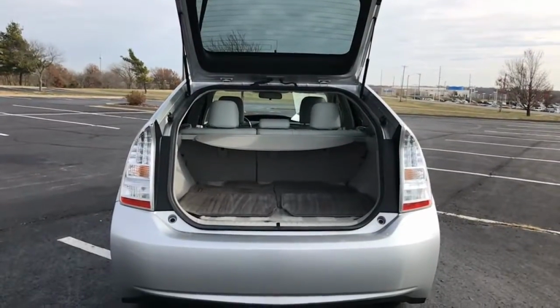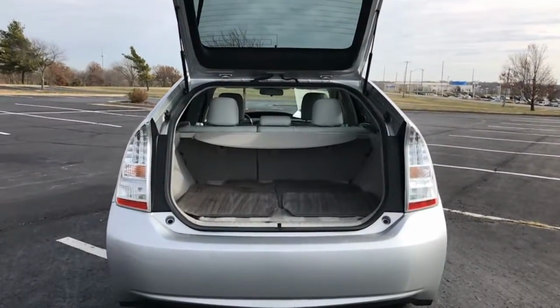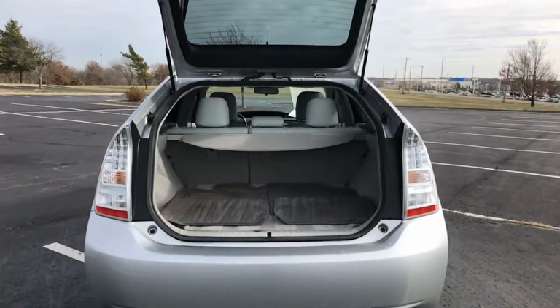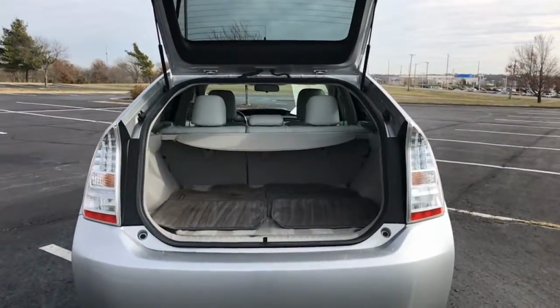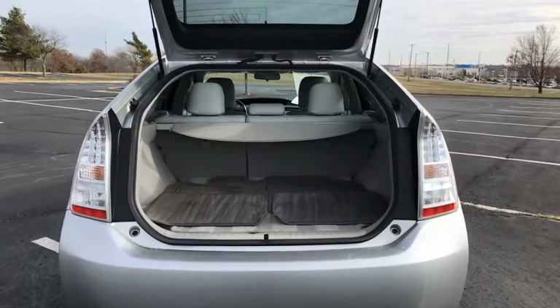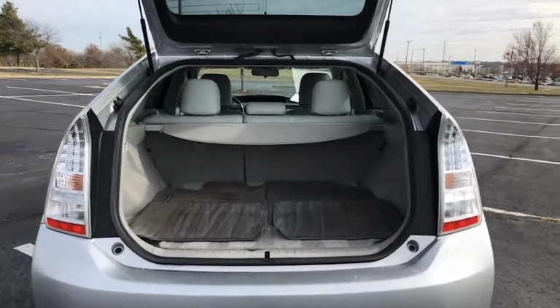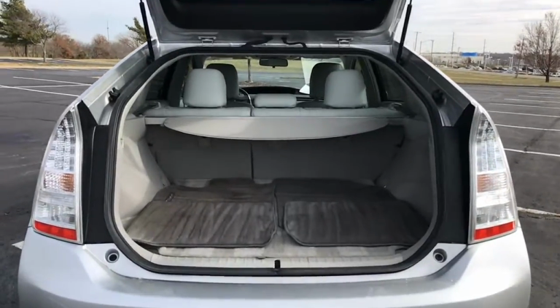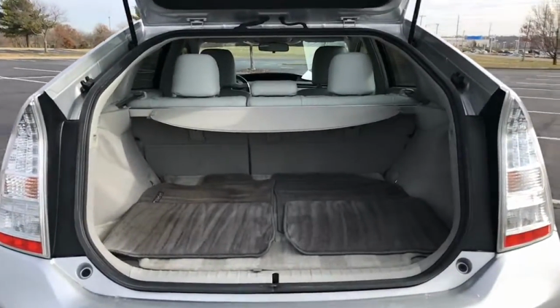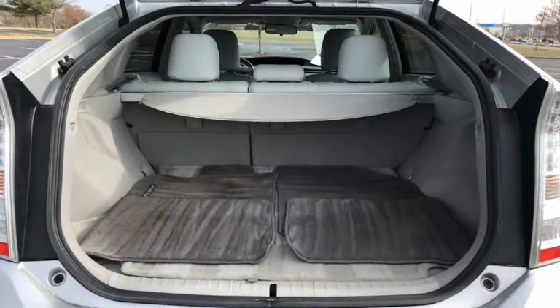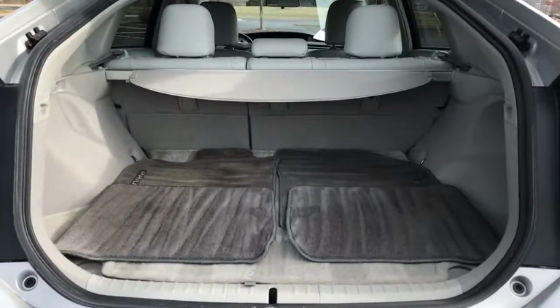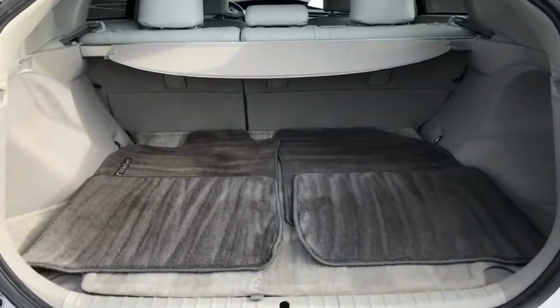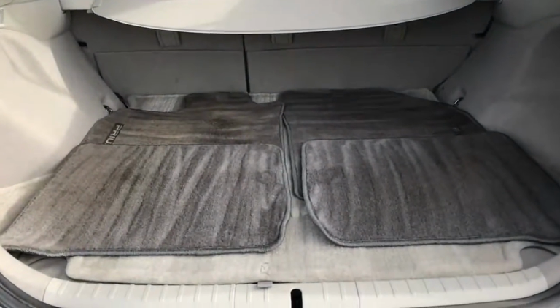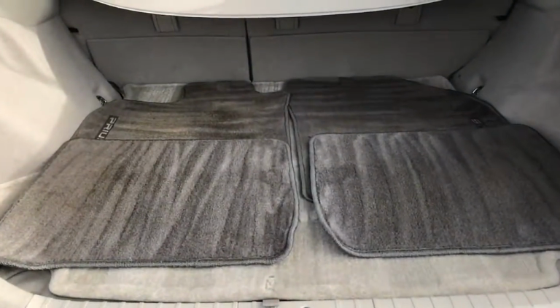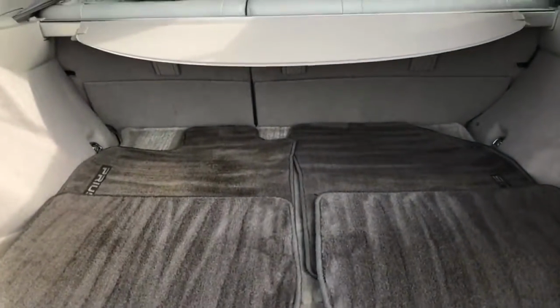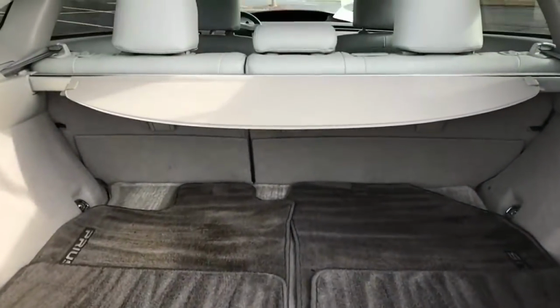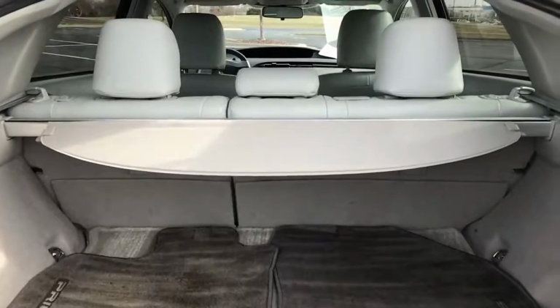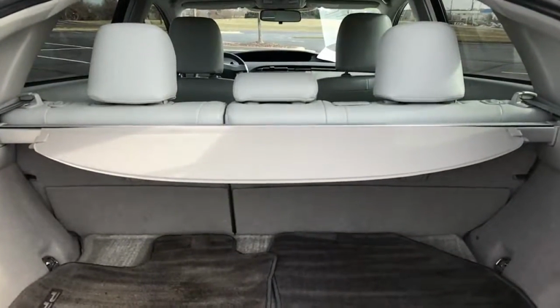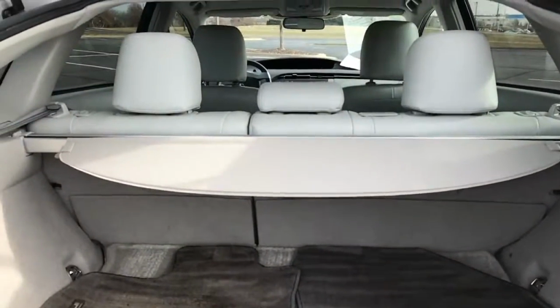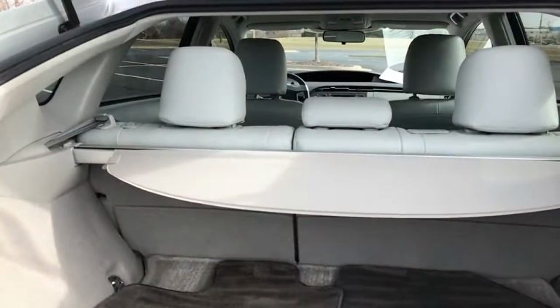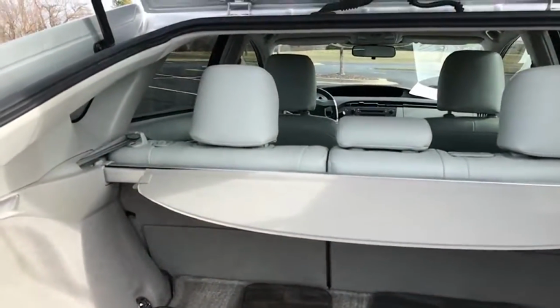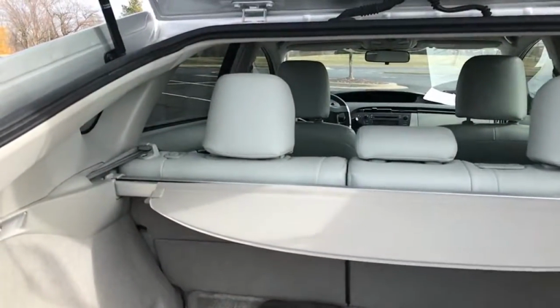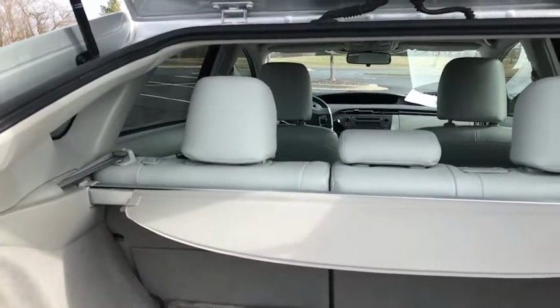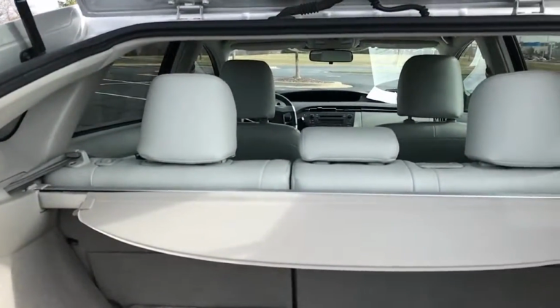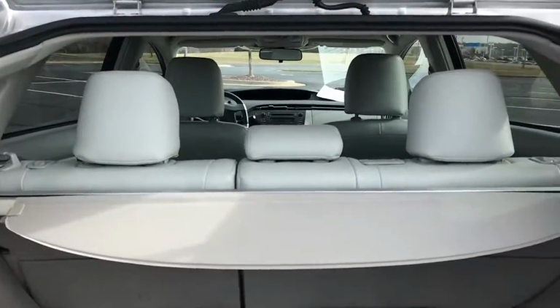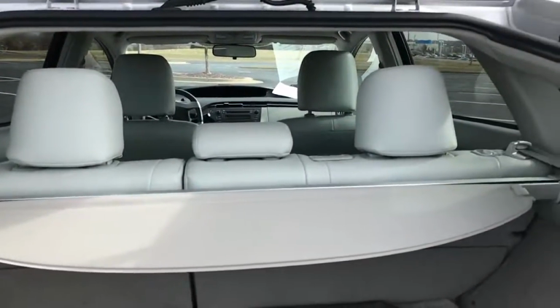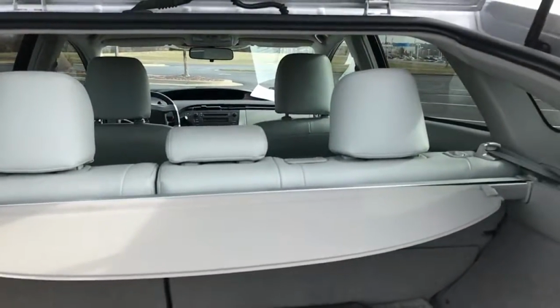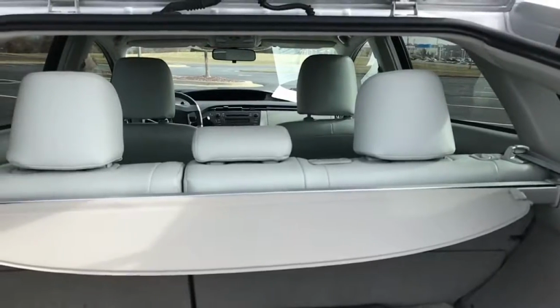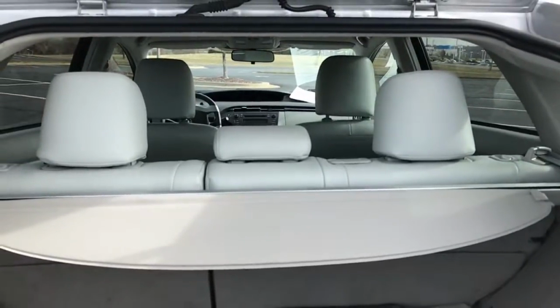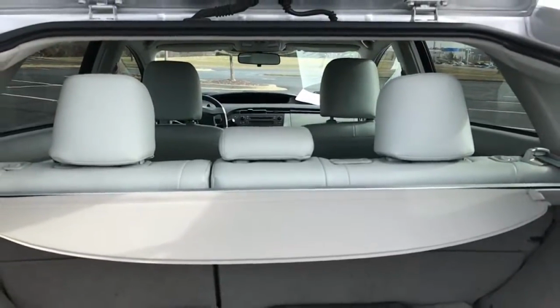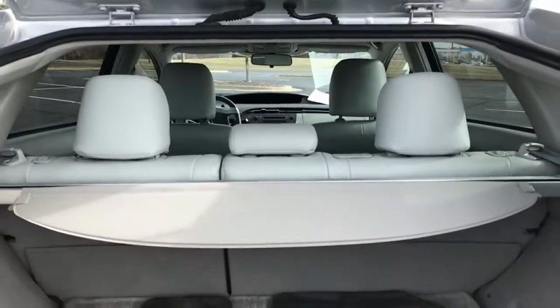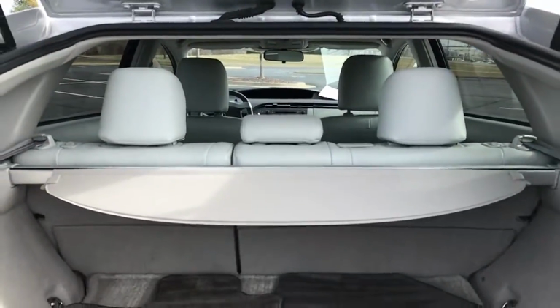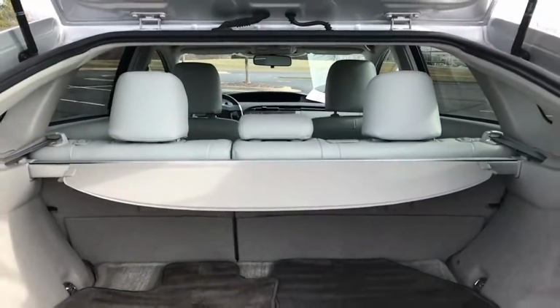Now we're going to head into the back of this hatchback. You have your factory carpeted floor mats along with a factory carpeted cargo mat, and a little privacy cover there. You also have a 60-40 split on your back seat — you can disengage either side or both and lay them completely flat, which will further increase your cargo space.